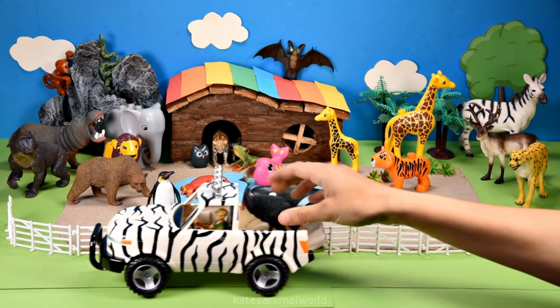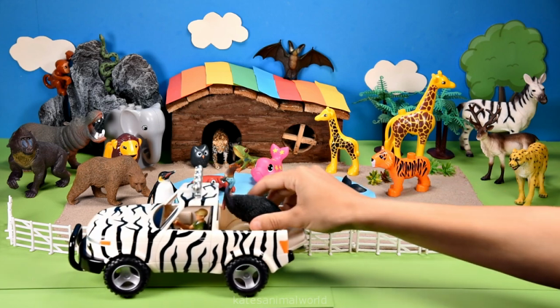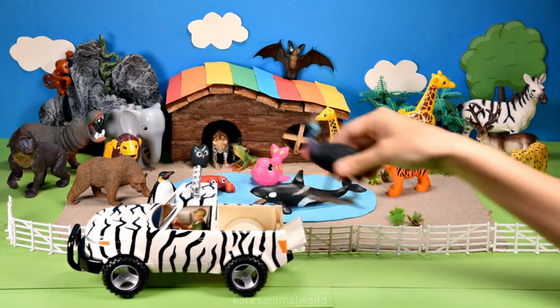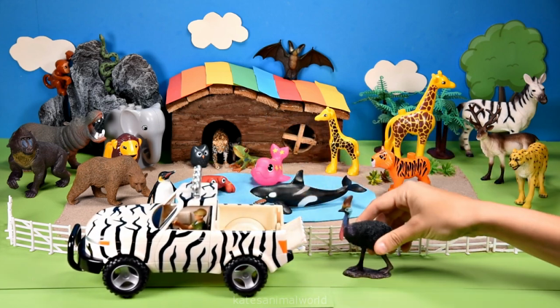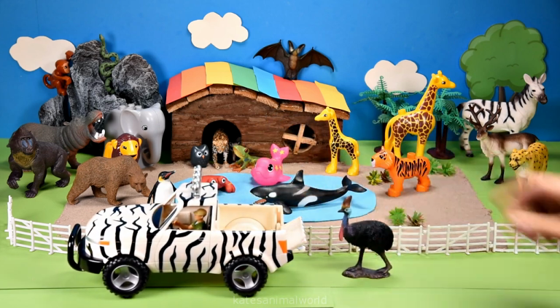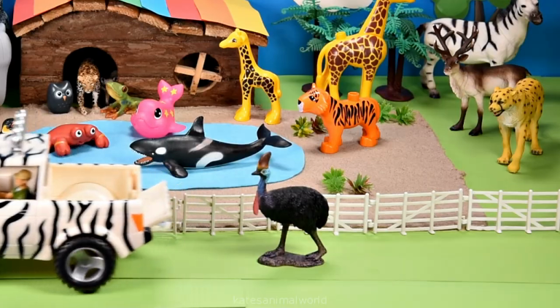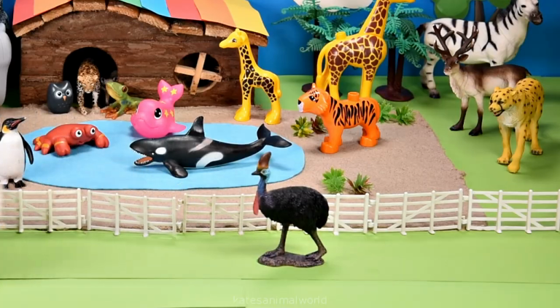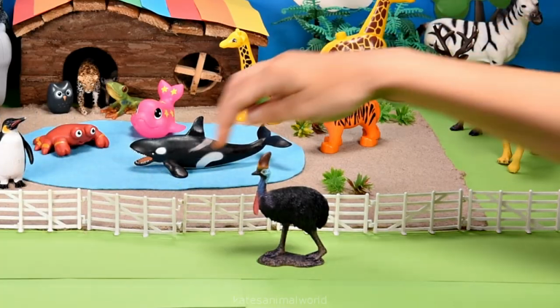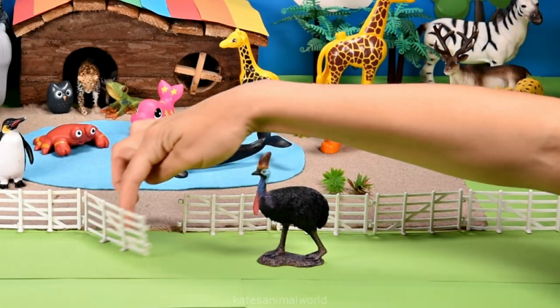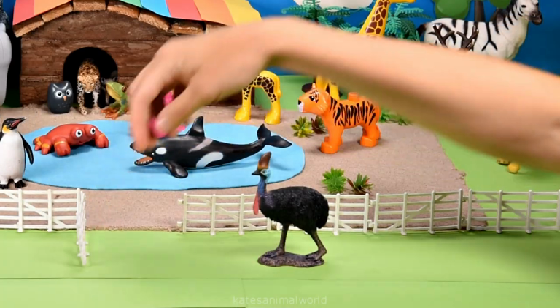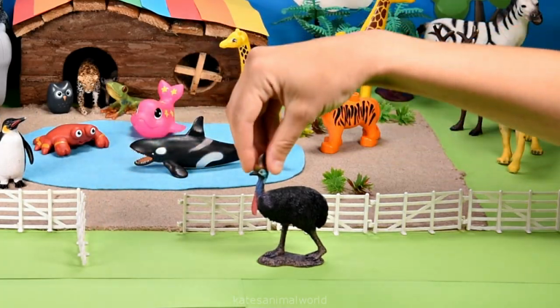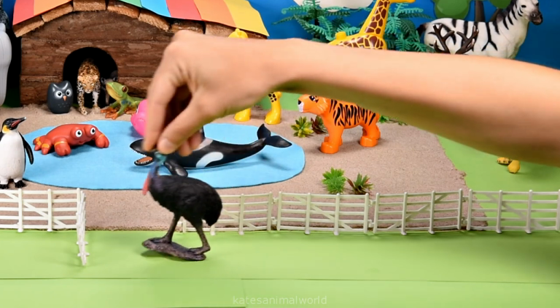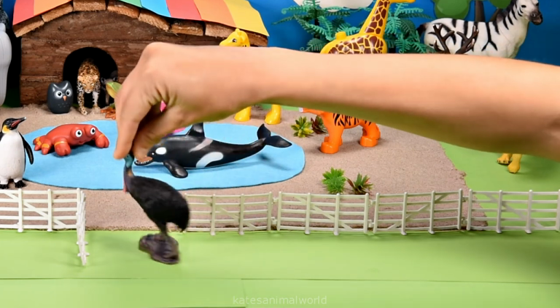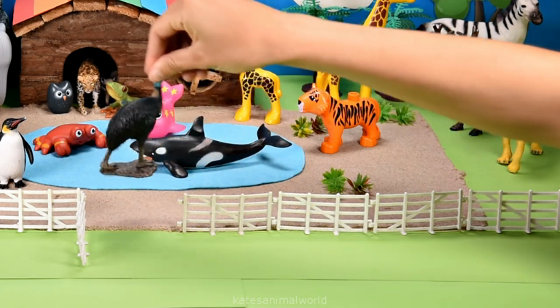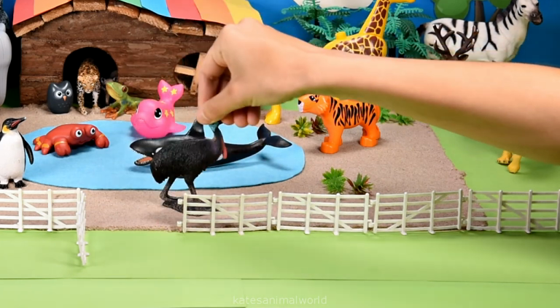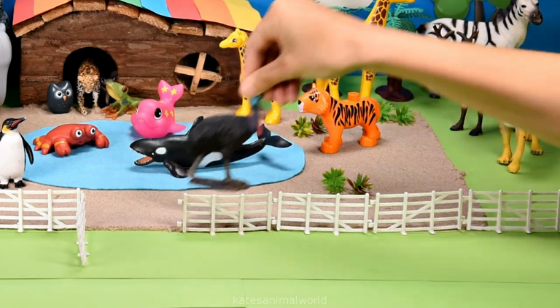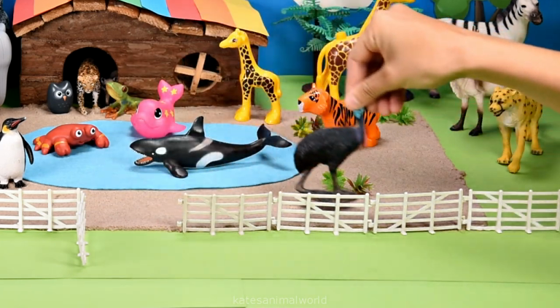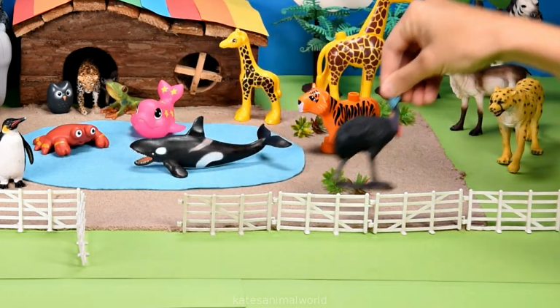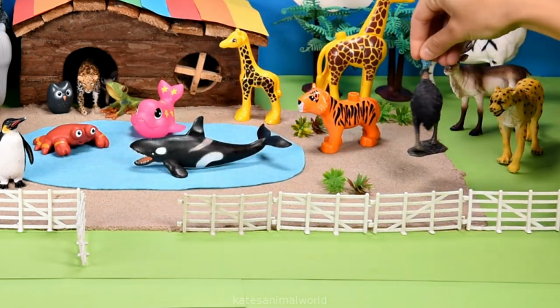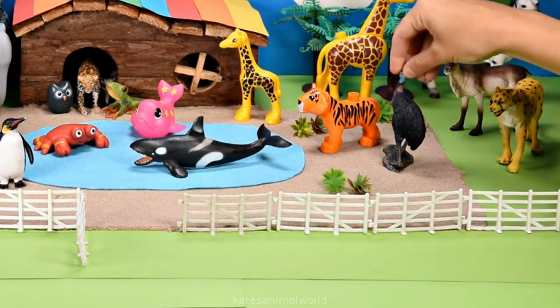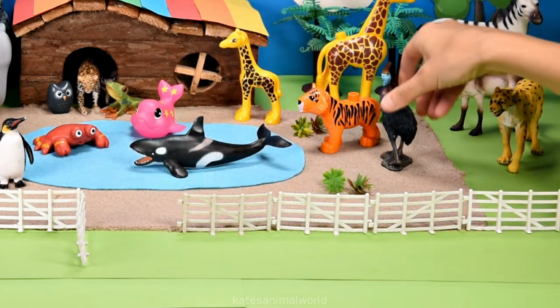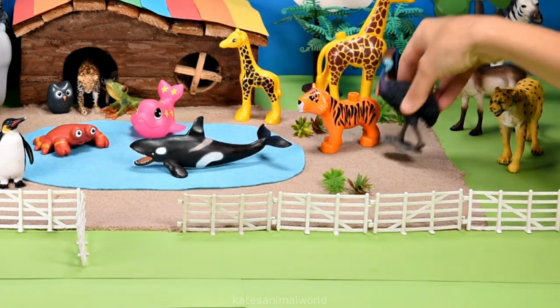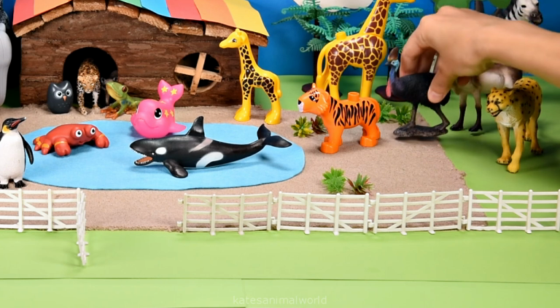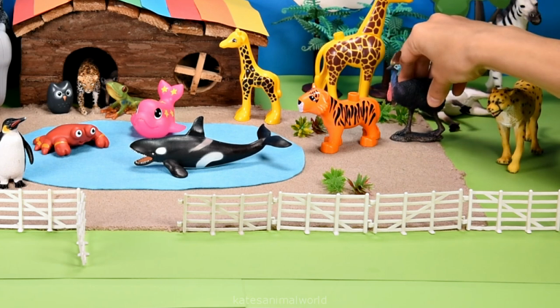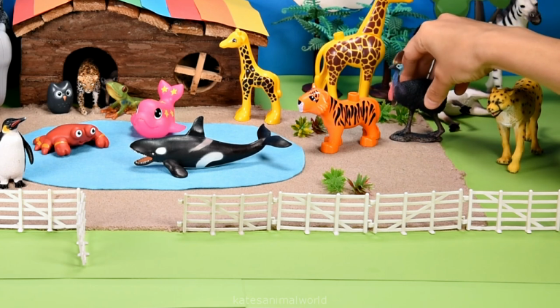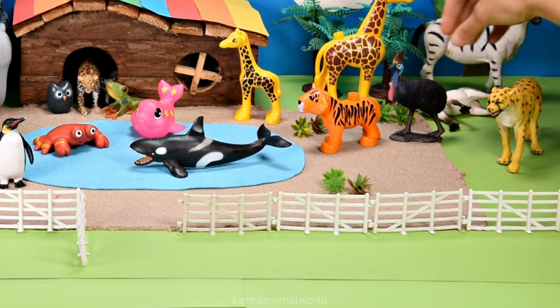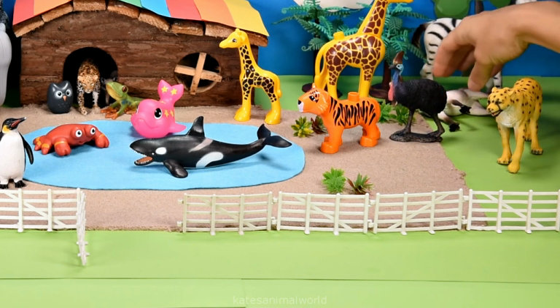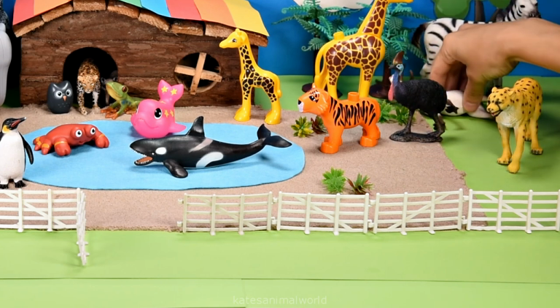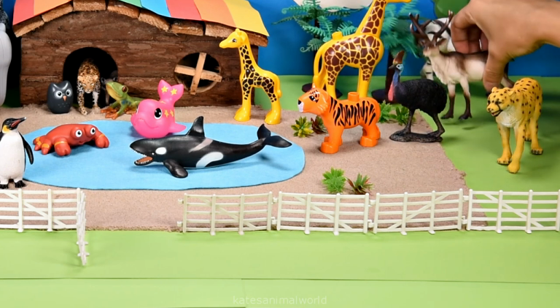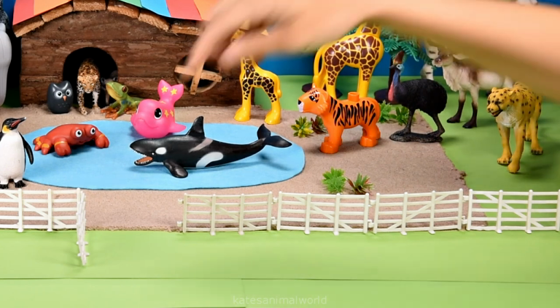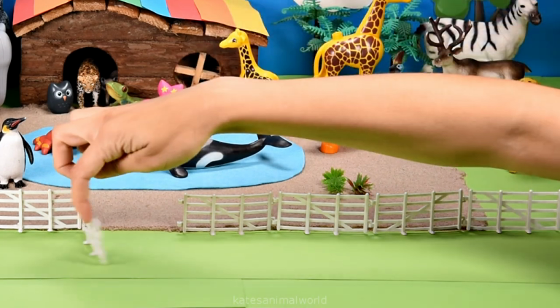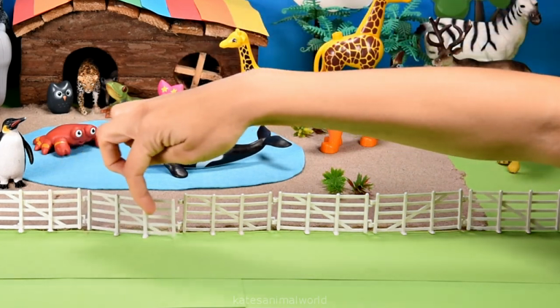Who's in the back of the car? It's a cassowary. Did you know that cassowaries can jump five feet off the ground? They can use their legs to kick as well.